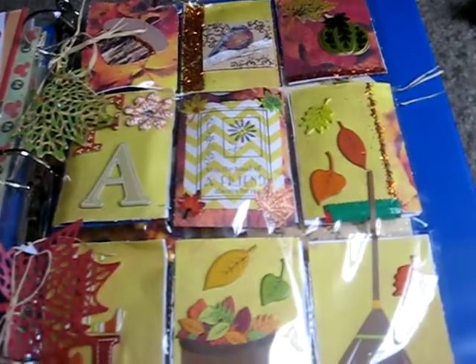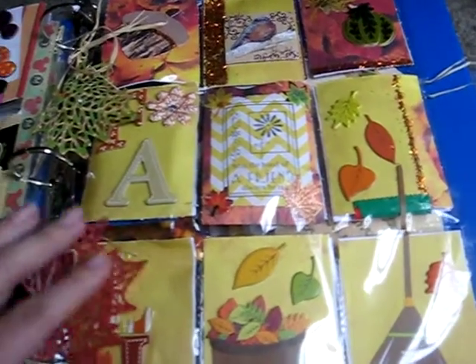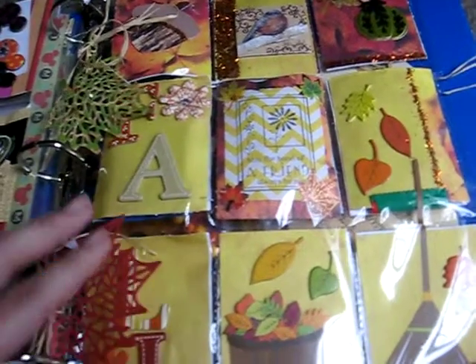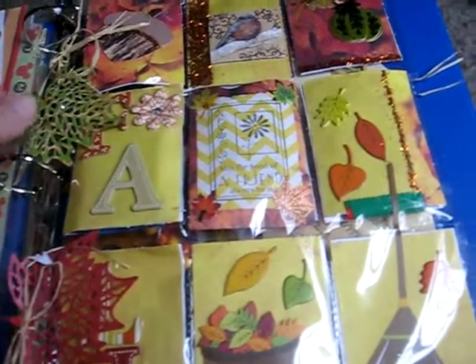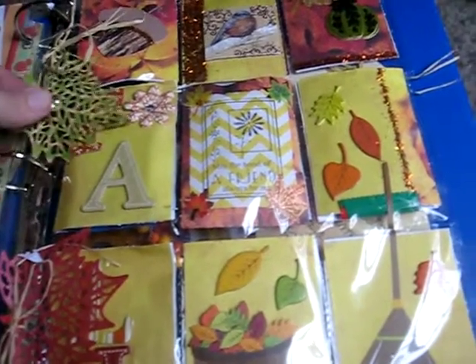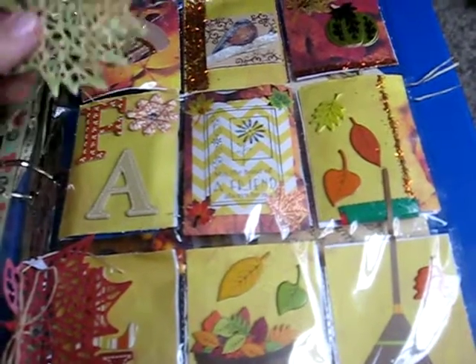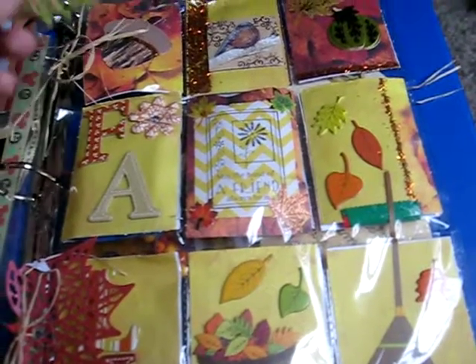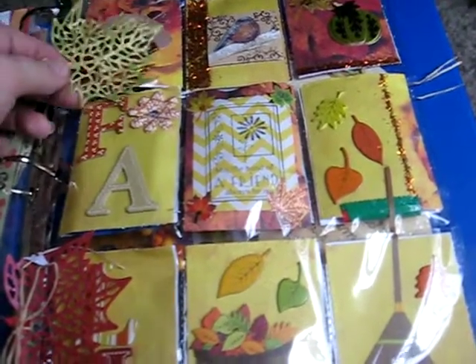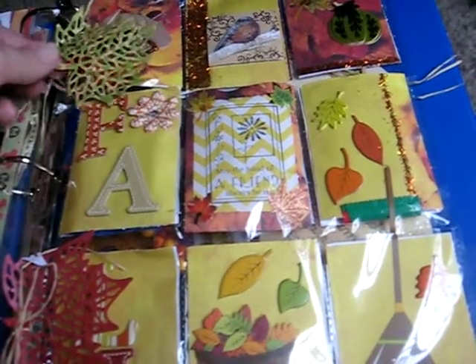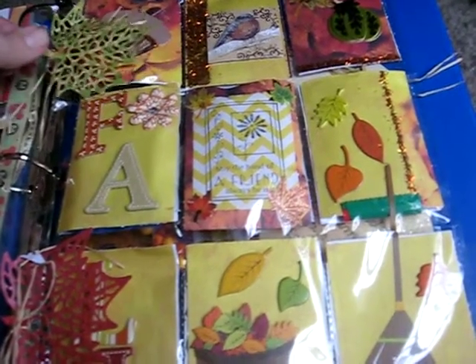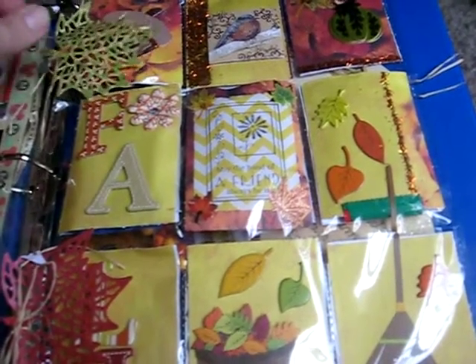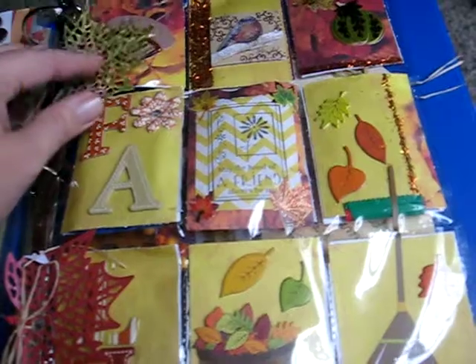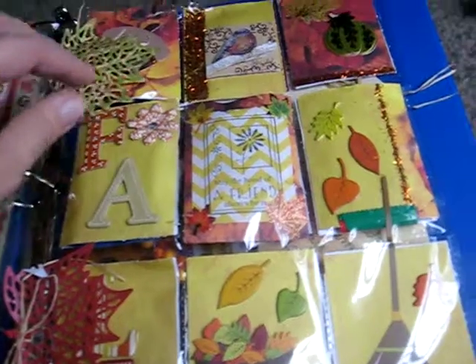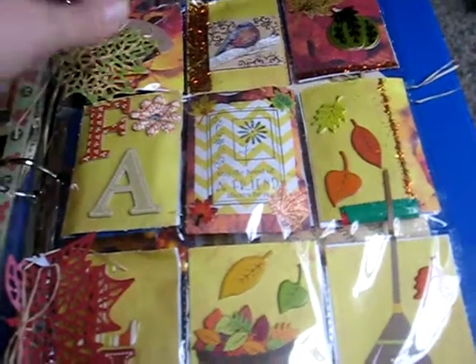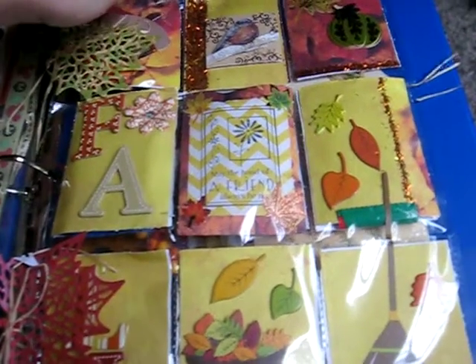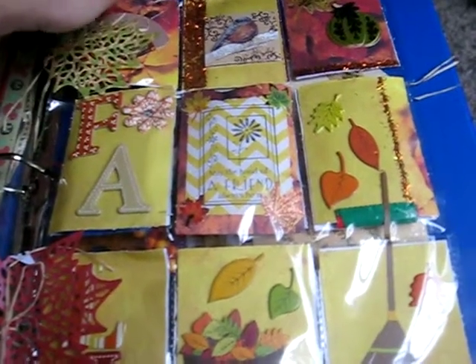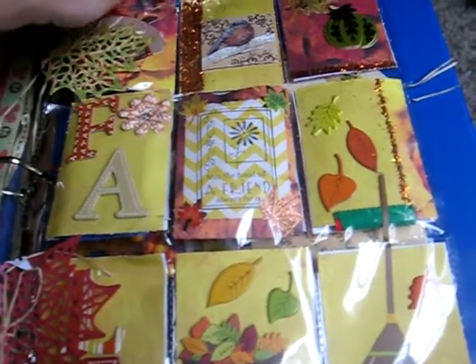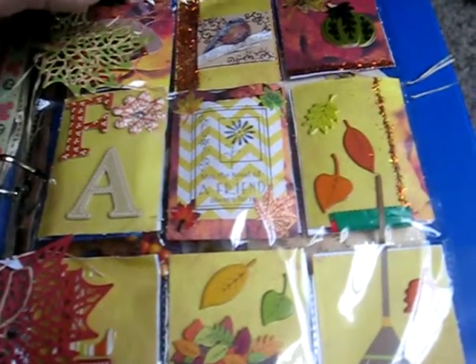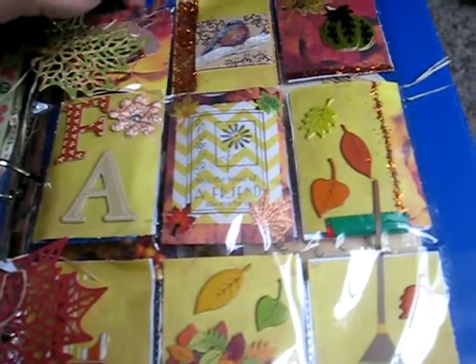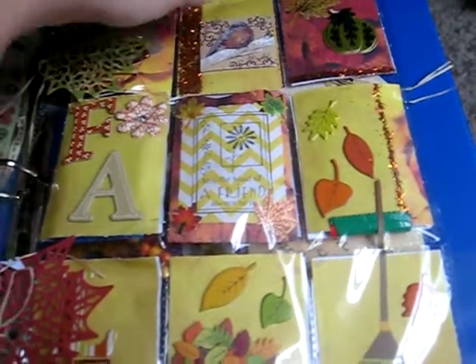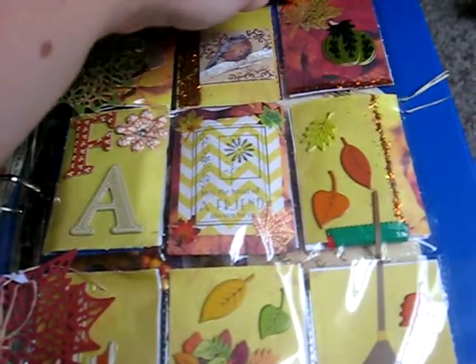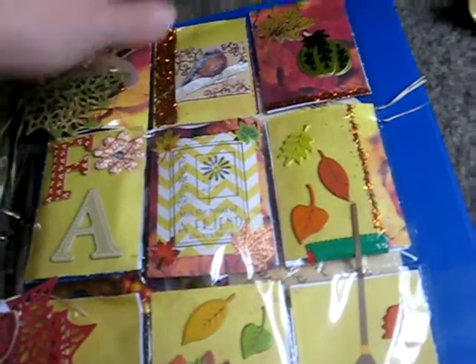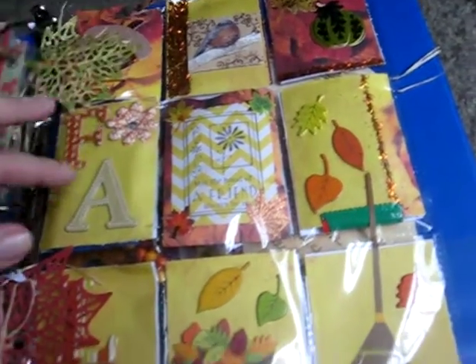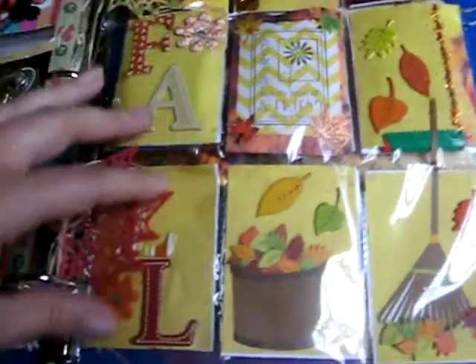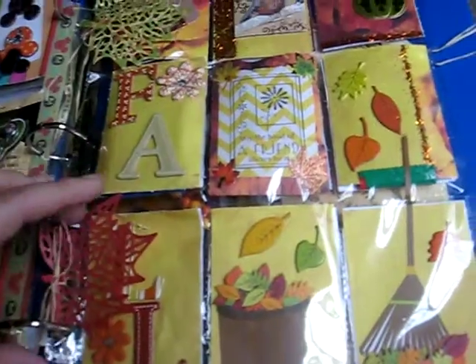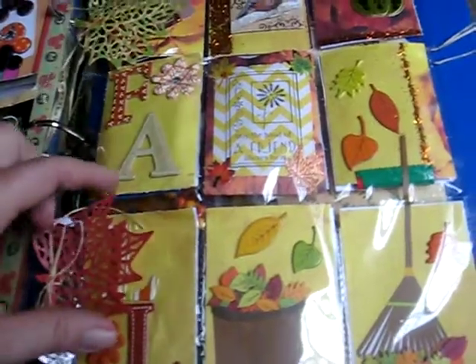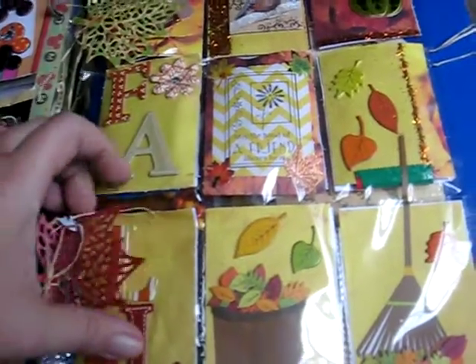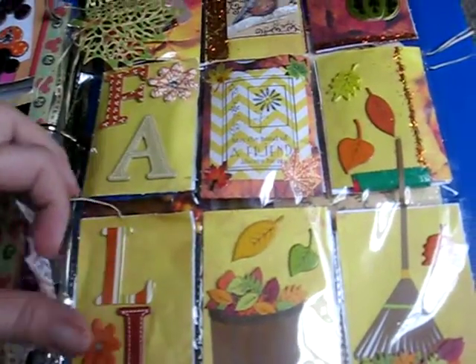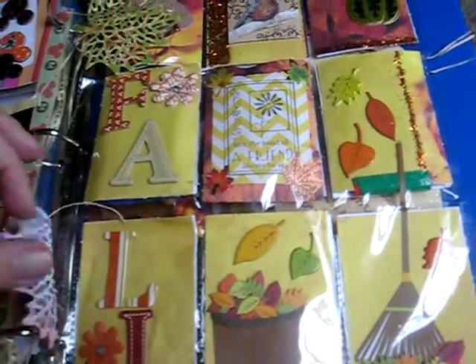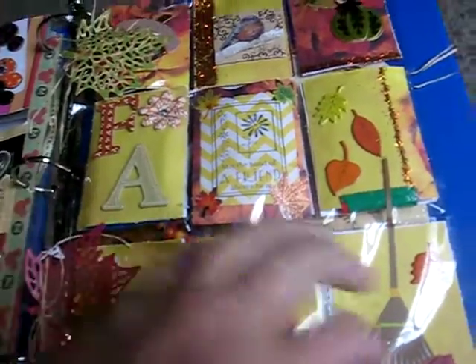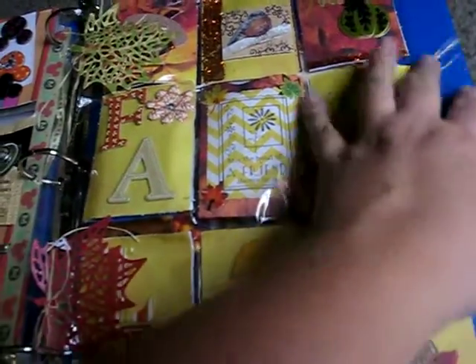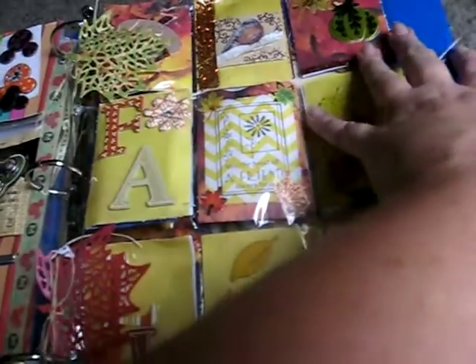This is a Fall theme. This came off, unfortunately. But it's a very beautiful, well done Fall theme pocket letter.